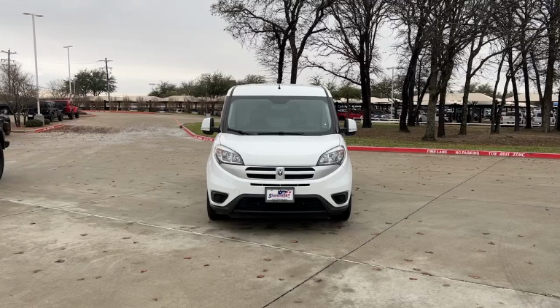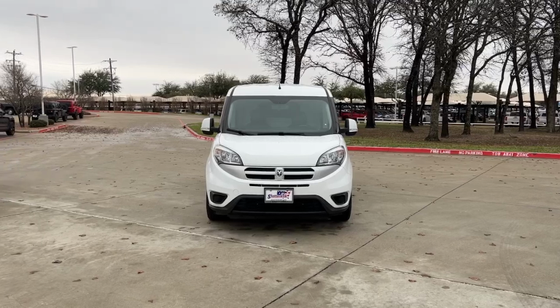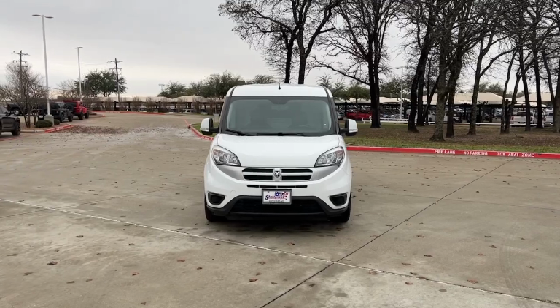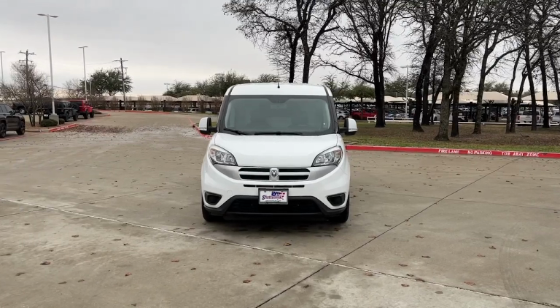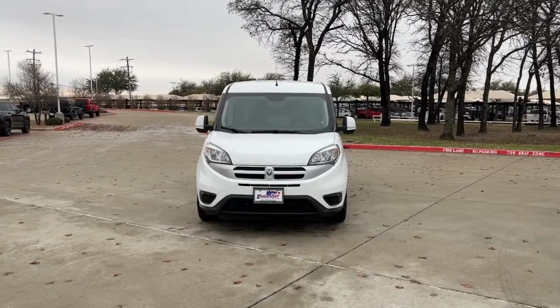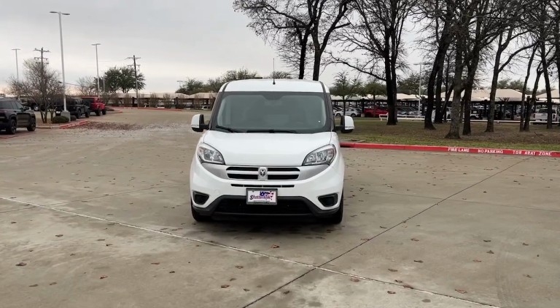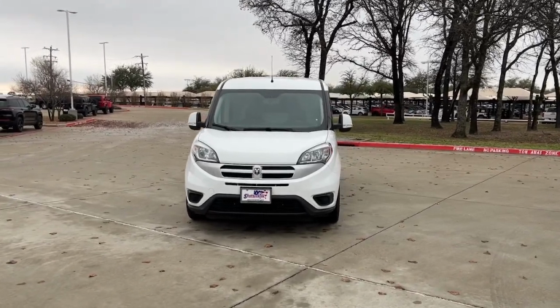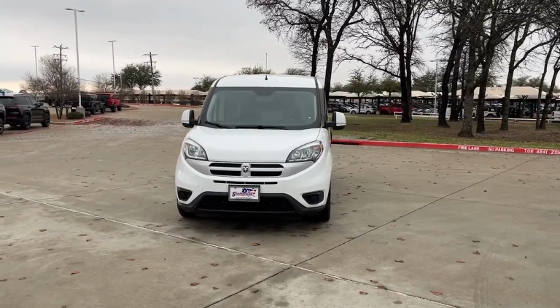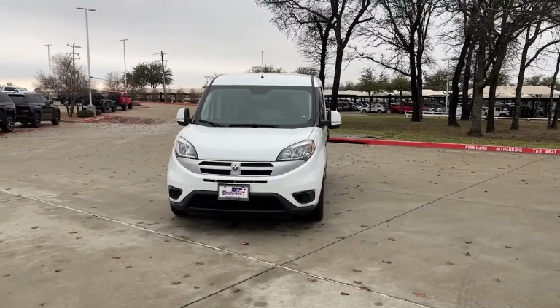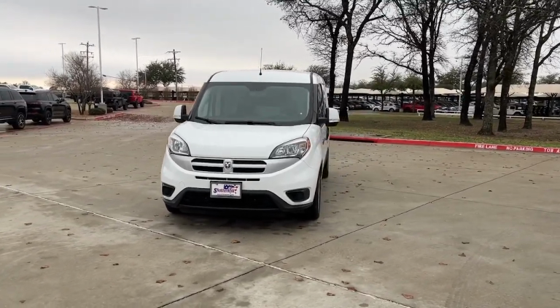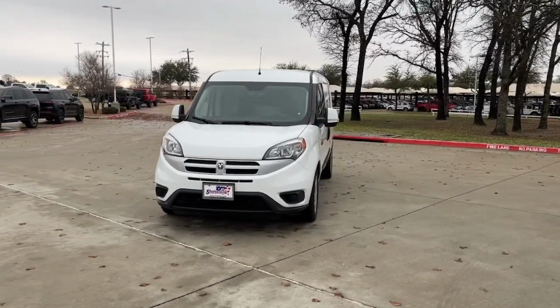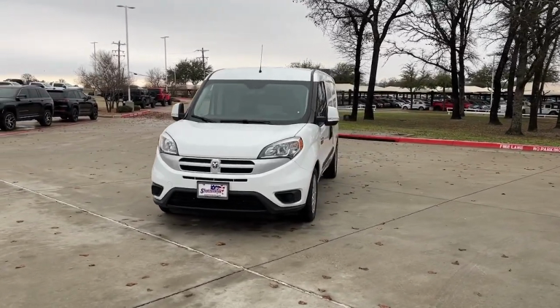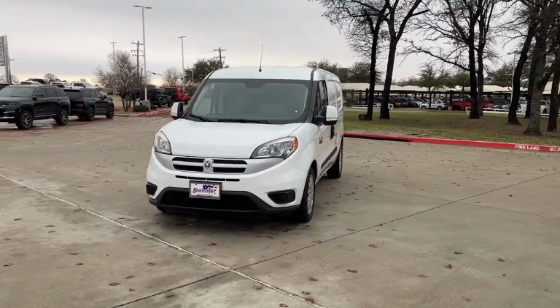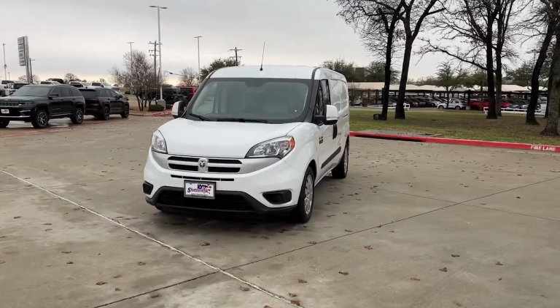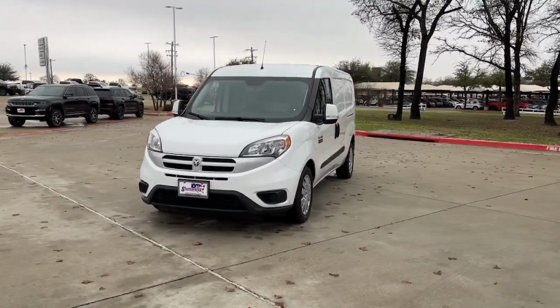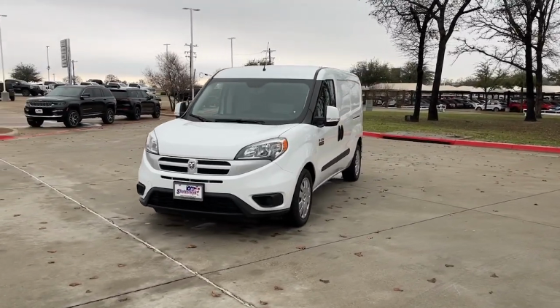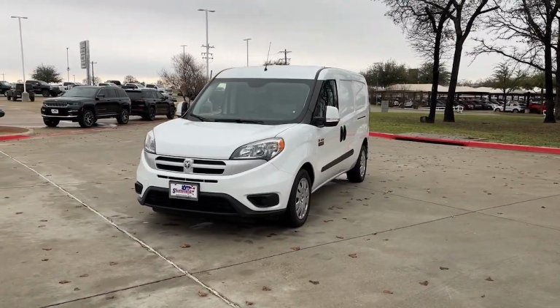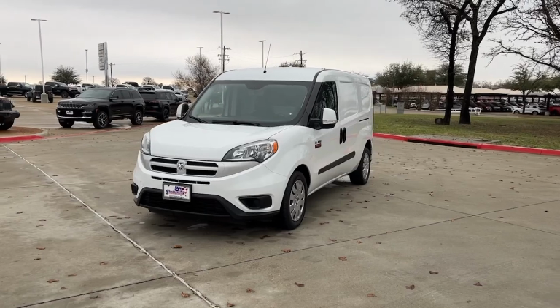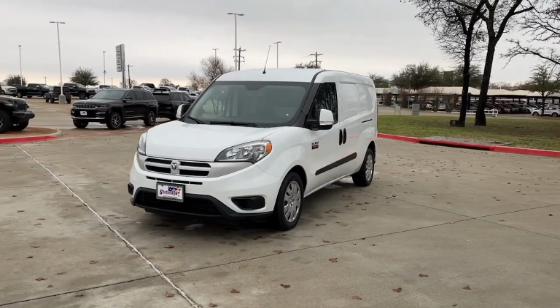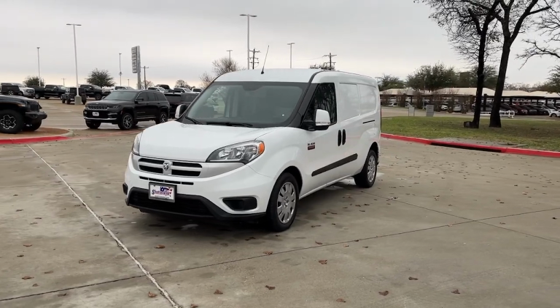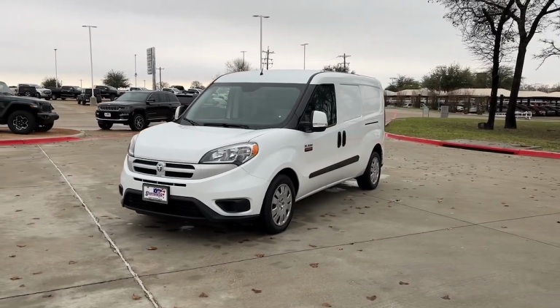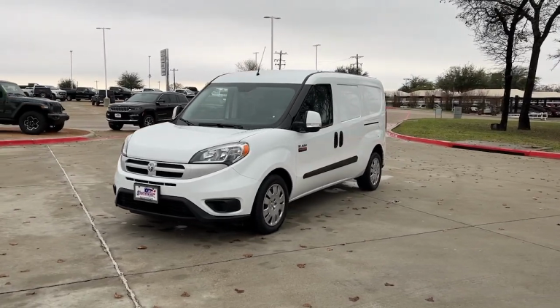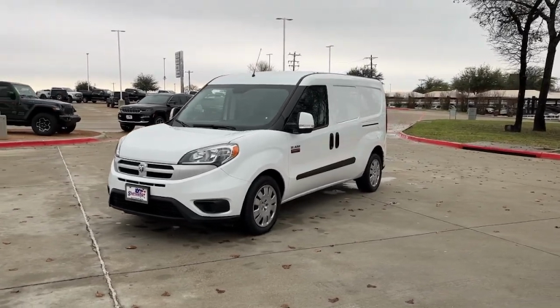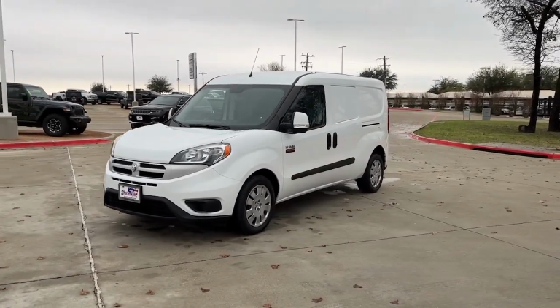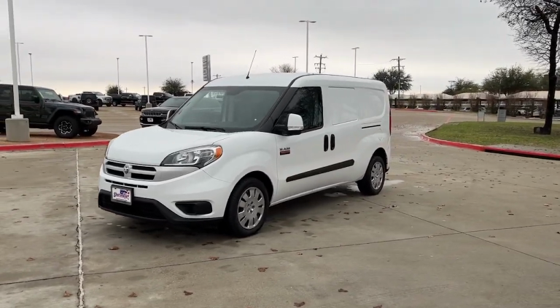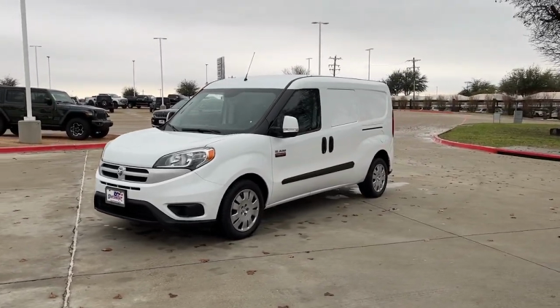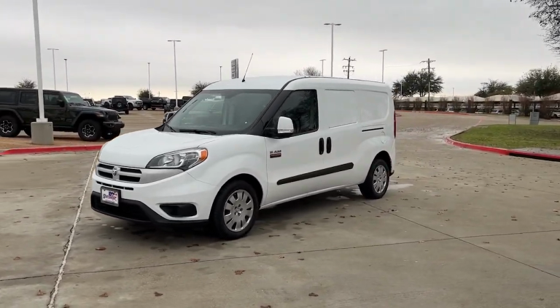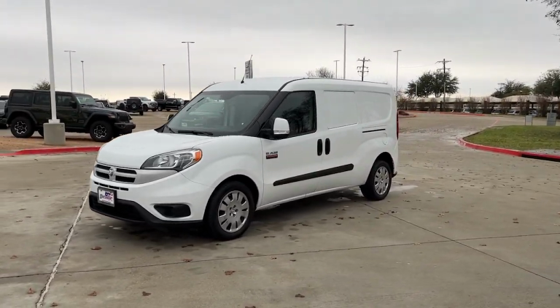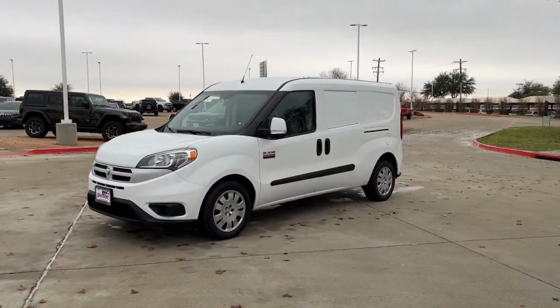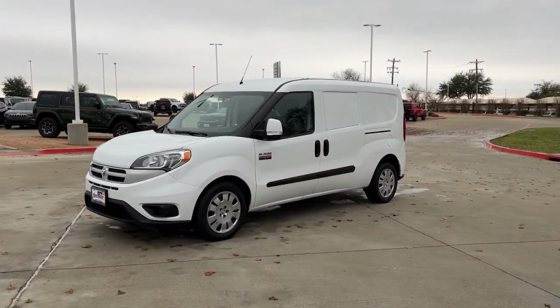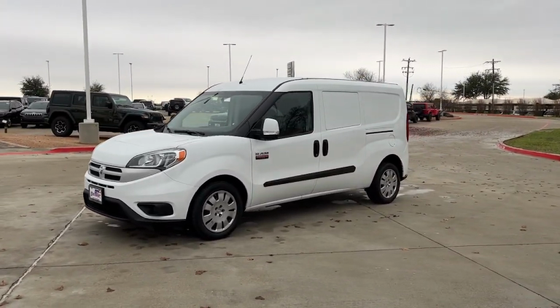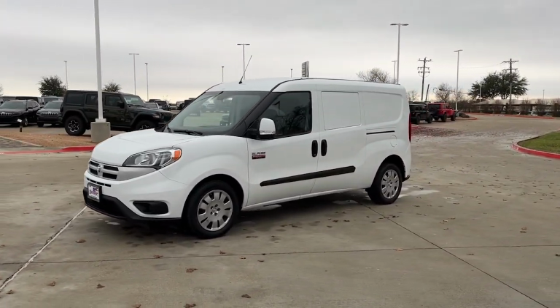Get acquainted with the 2018 Ram Promaster City. With less than 20,000 miles on the odometer, this vehicle provides excellent value.